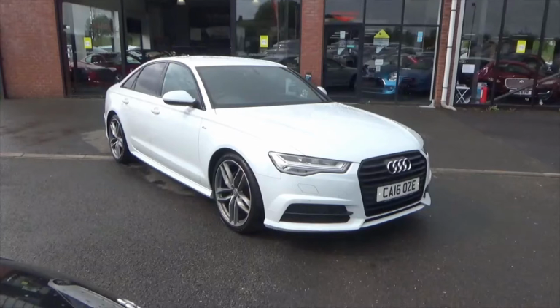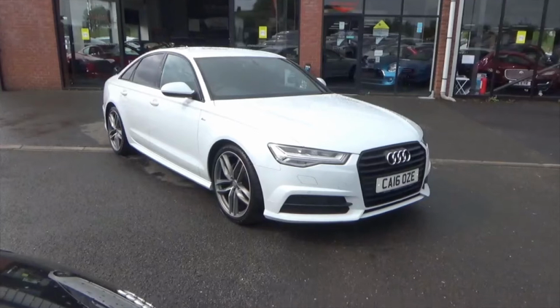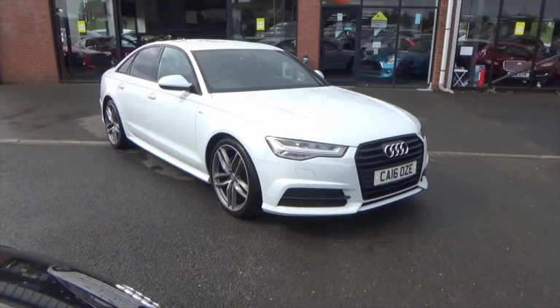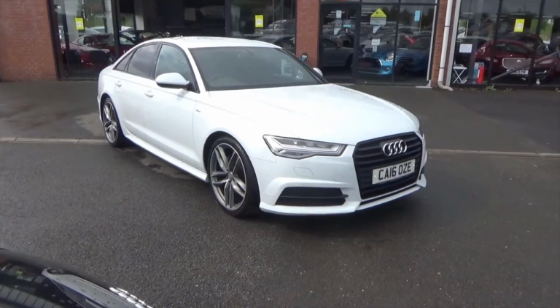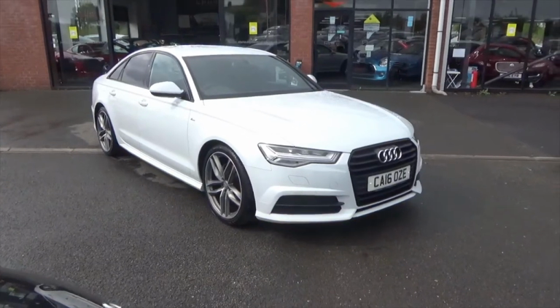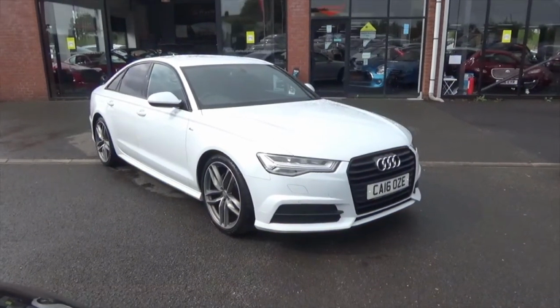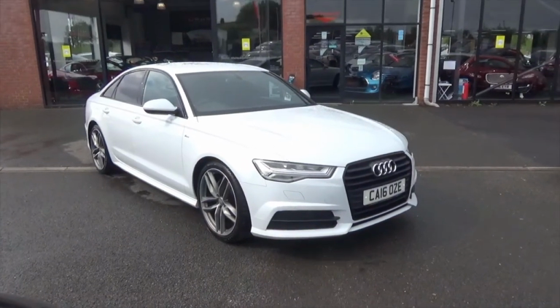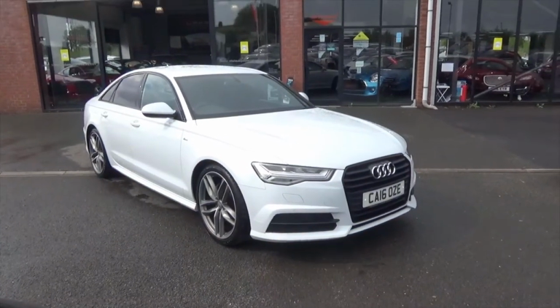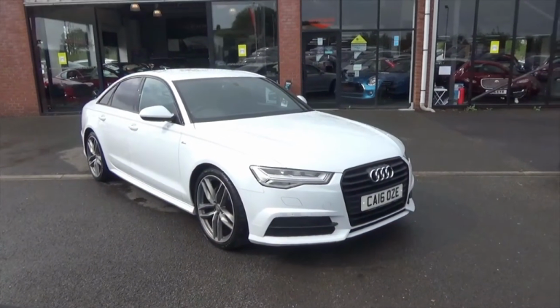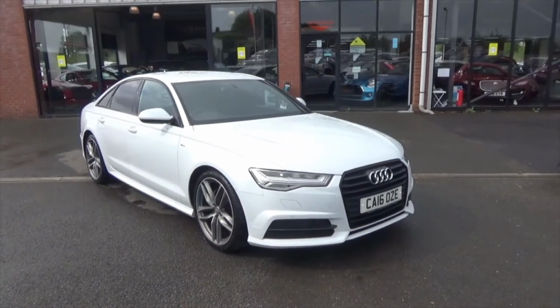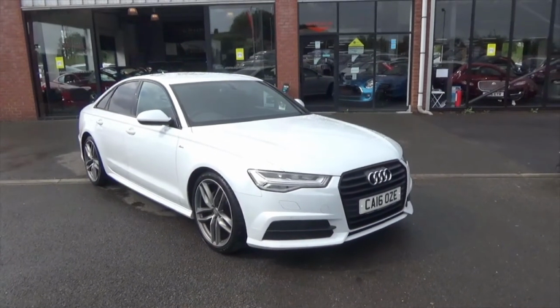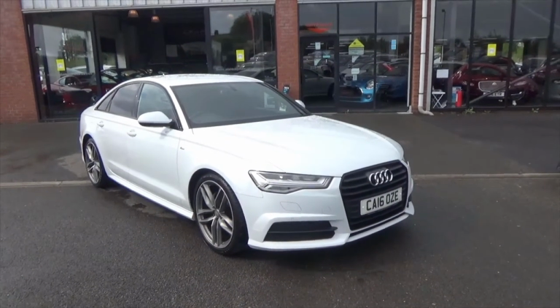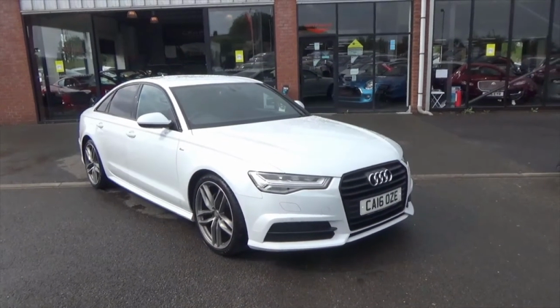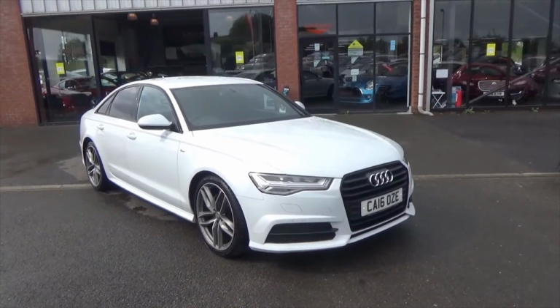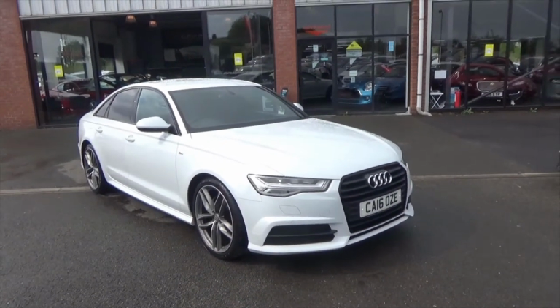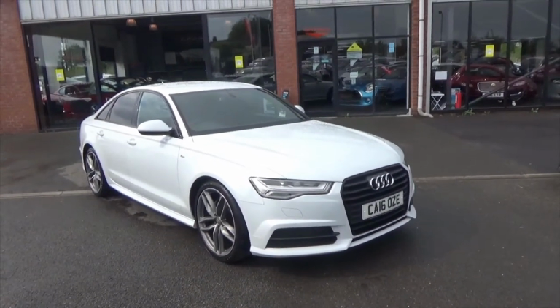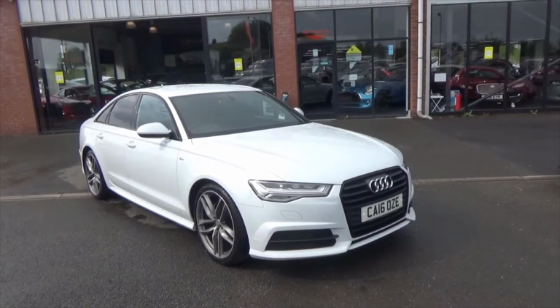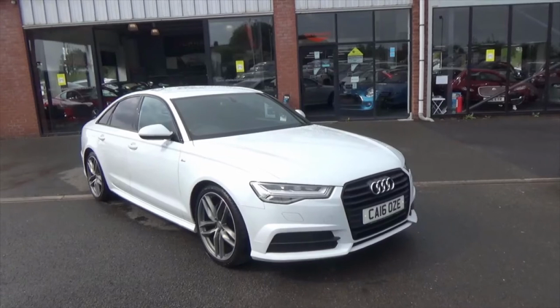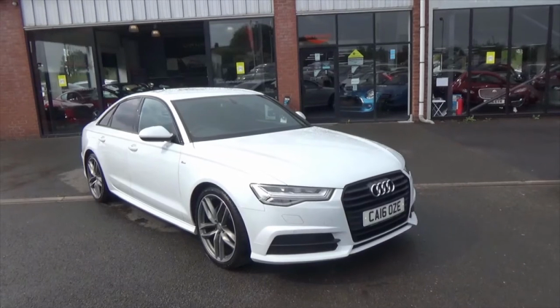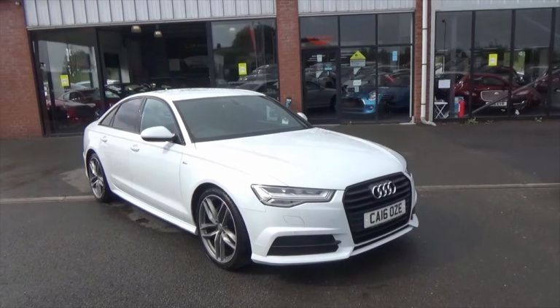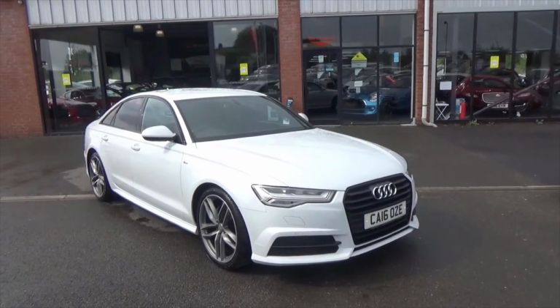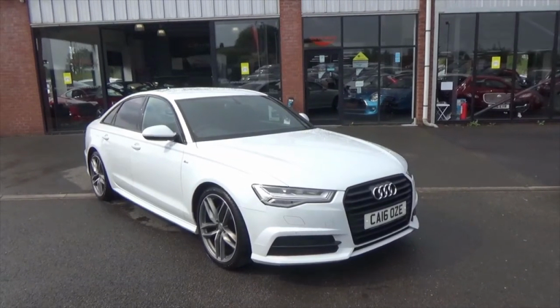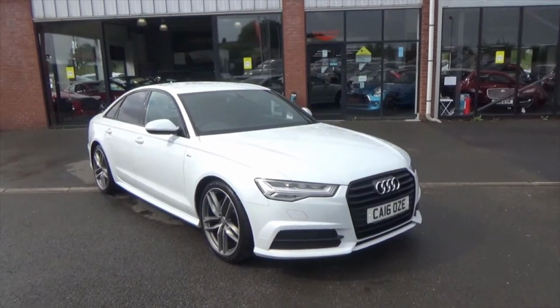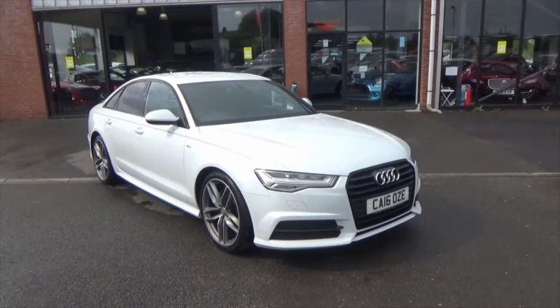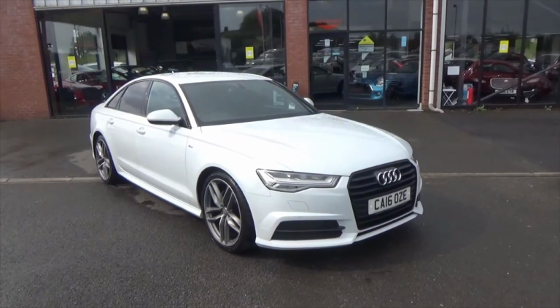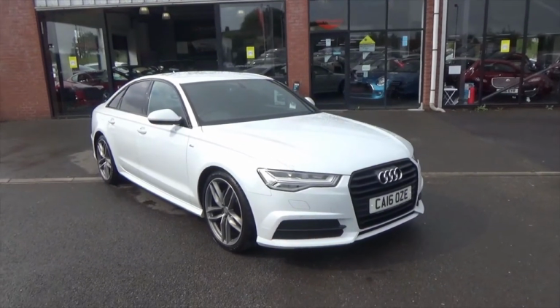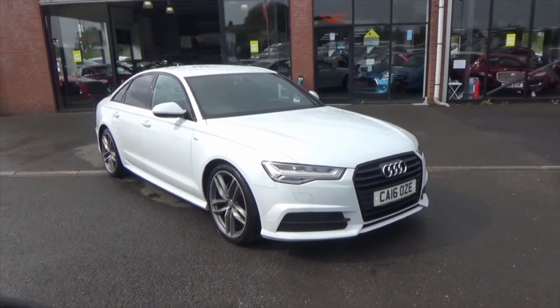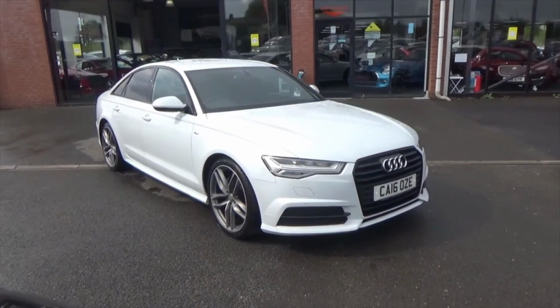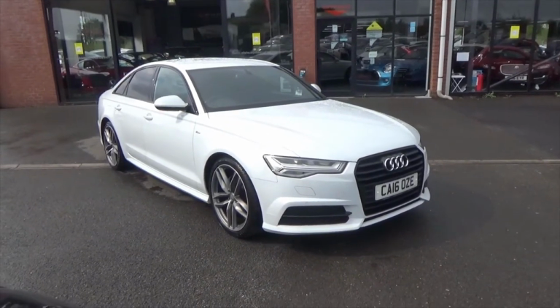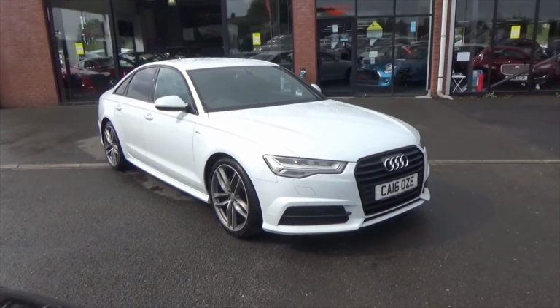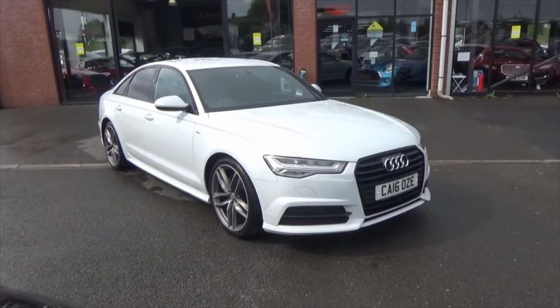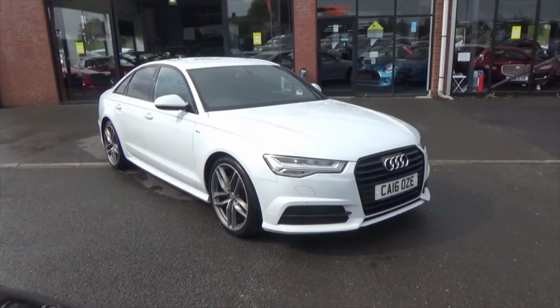Hello and welcome to Alfa Motors here in Wigan. My name's Dom and today I'll be showing you around this fantastic 2016 16-reg Audi A6 S-line.